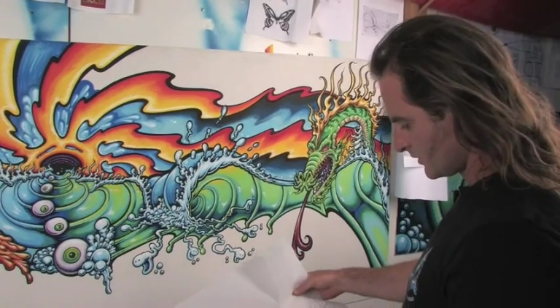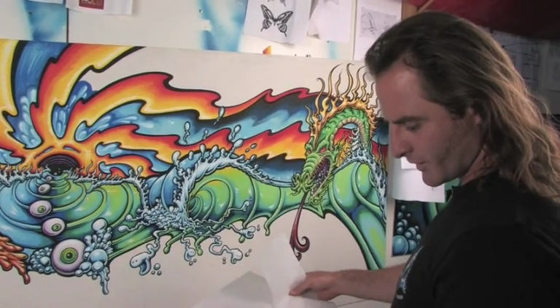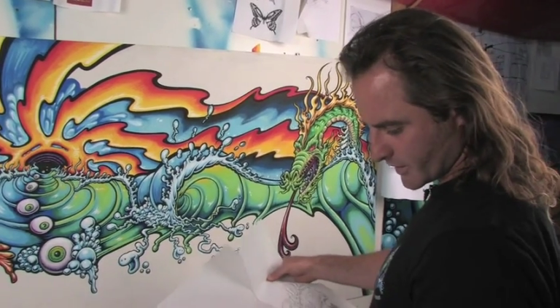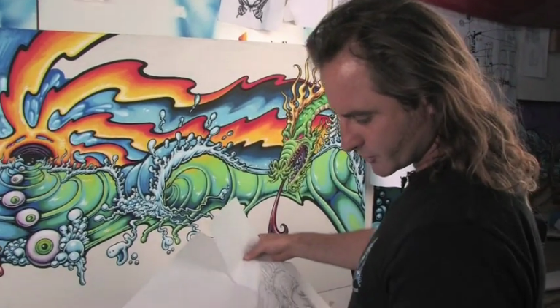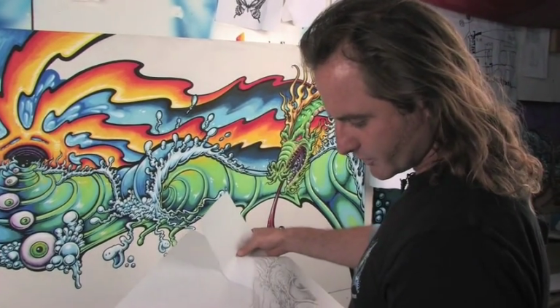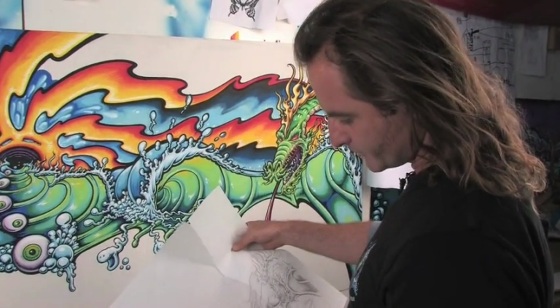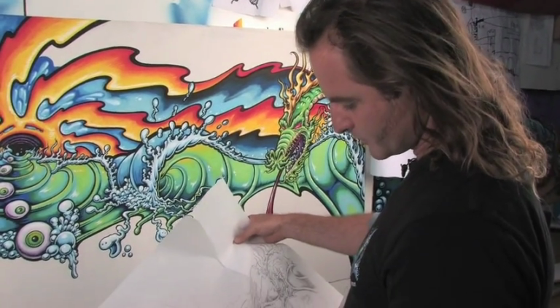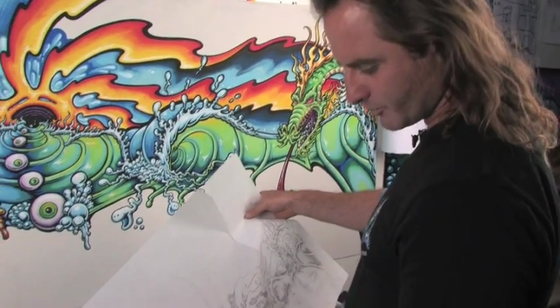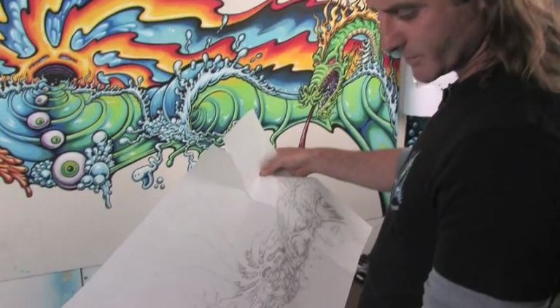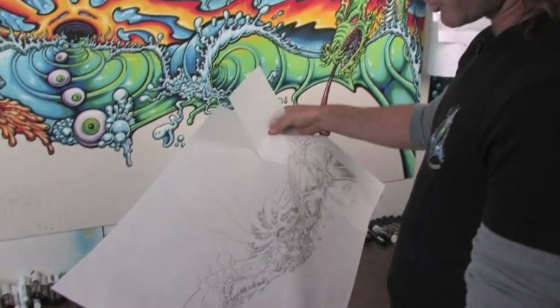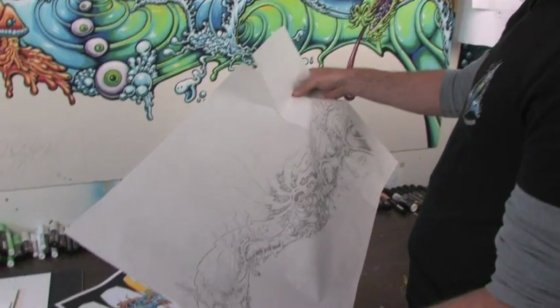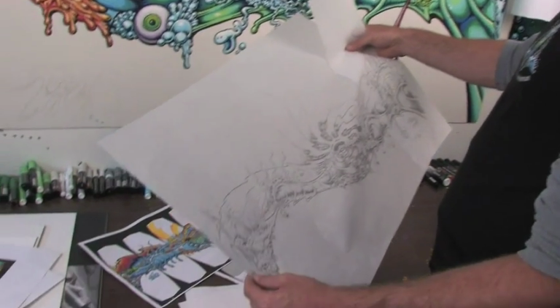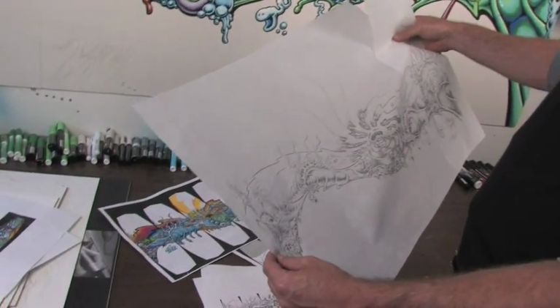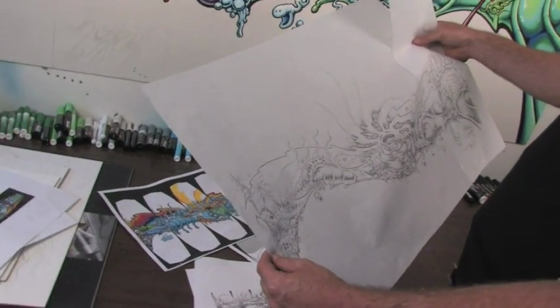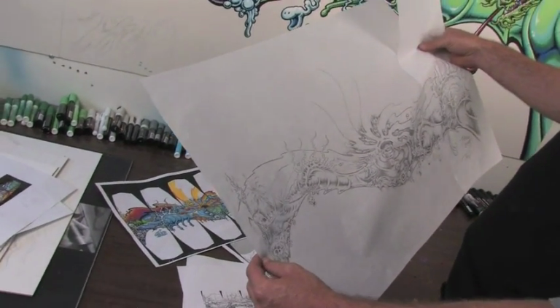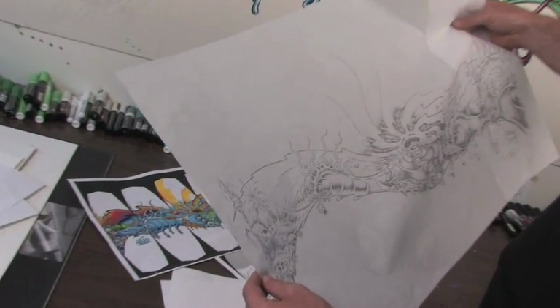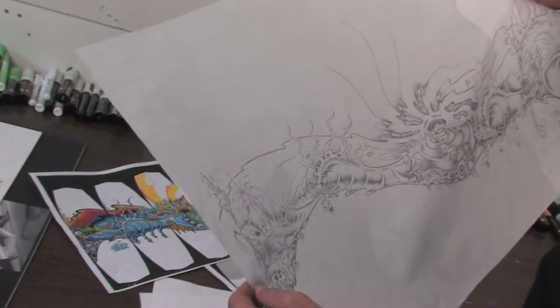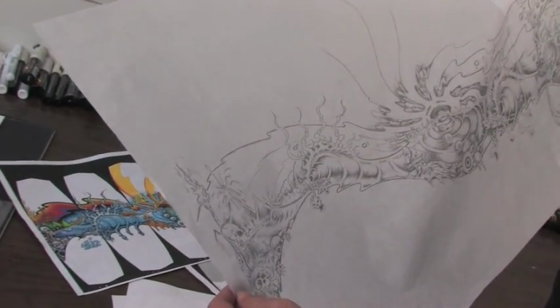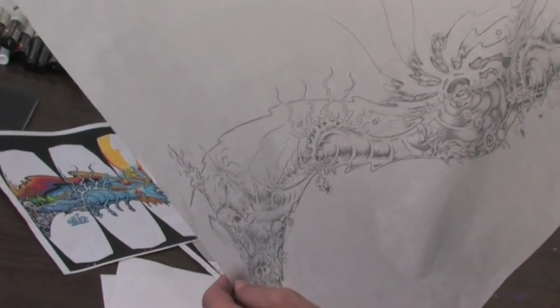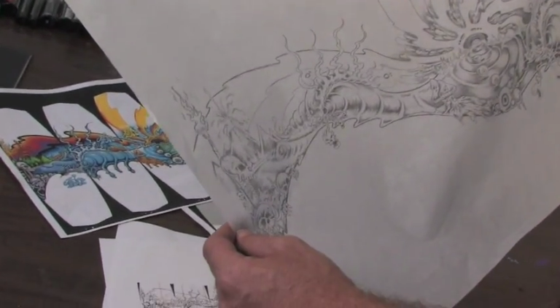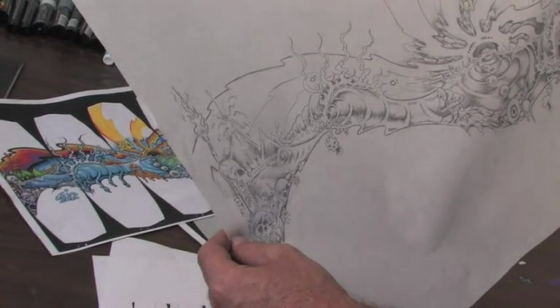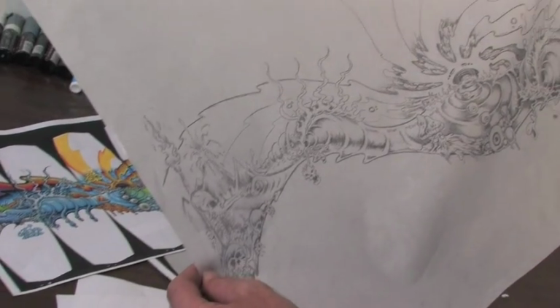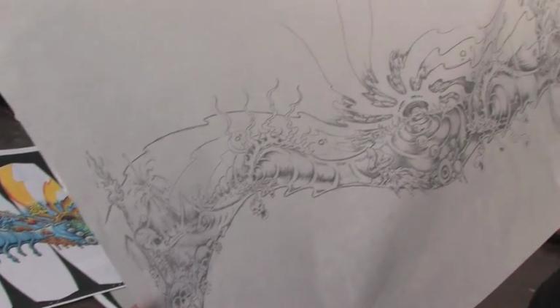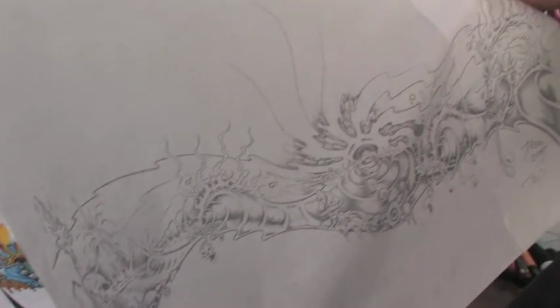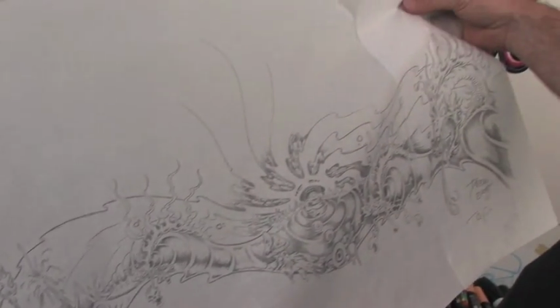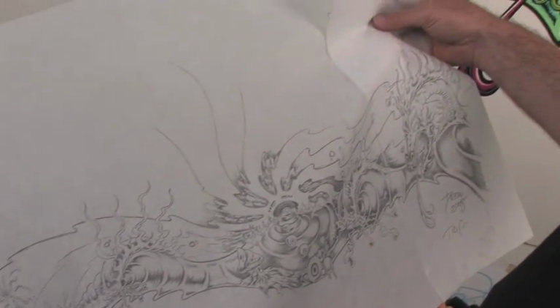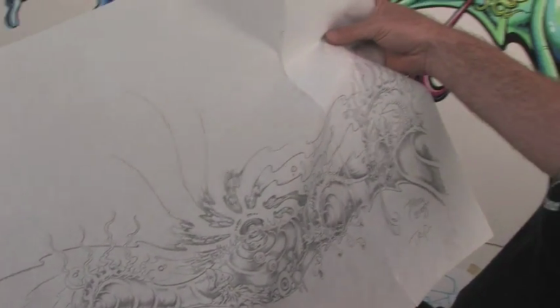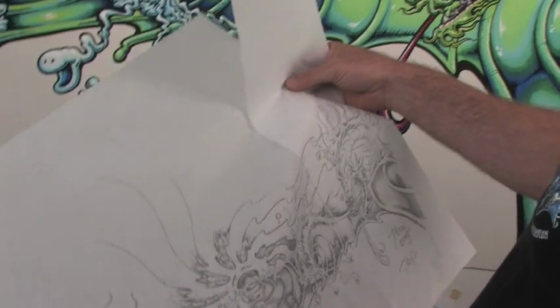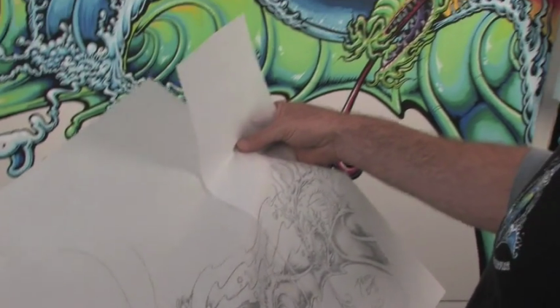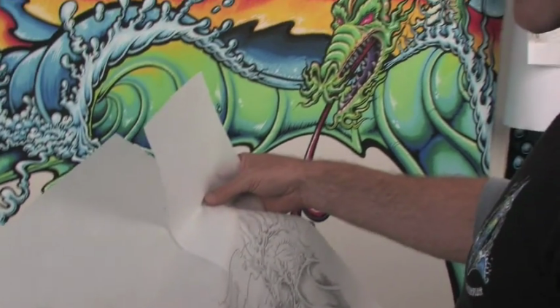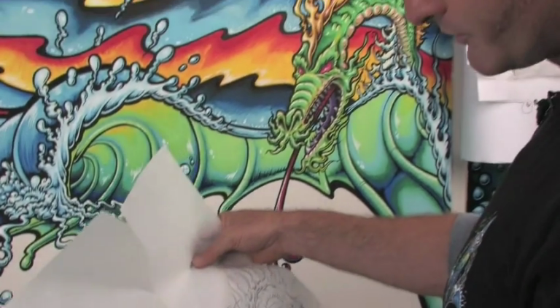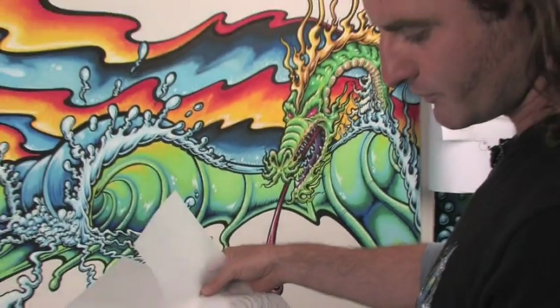This shows the beginning process of a project. First I'll meet with the client, we'll sit down and do some concept ideas, and immediately I'll start scribbling.